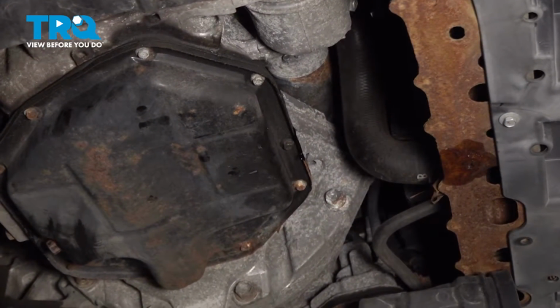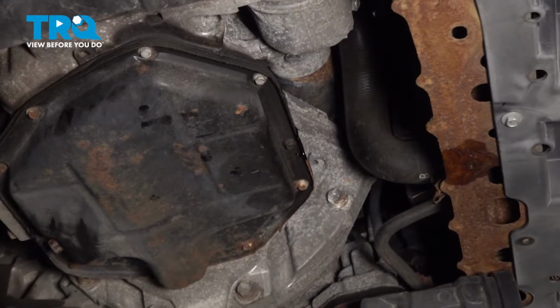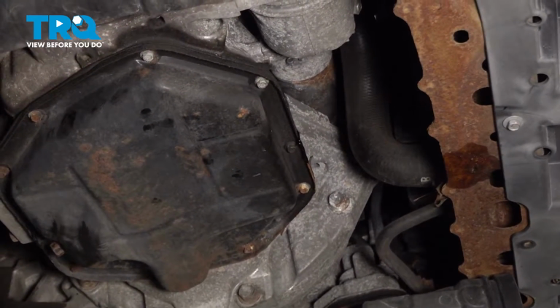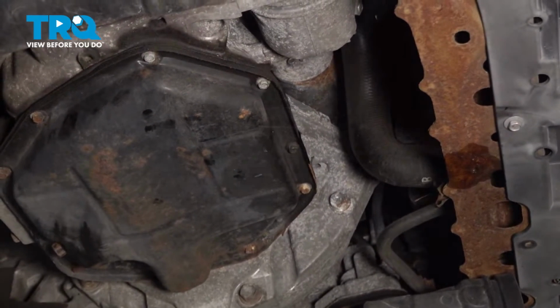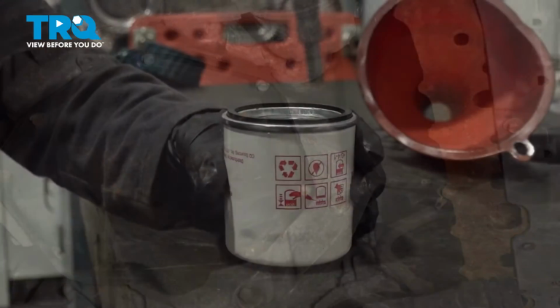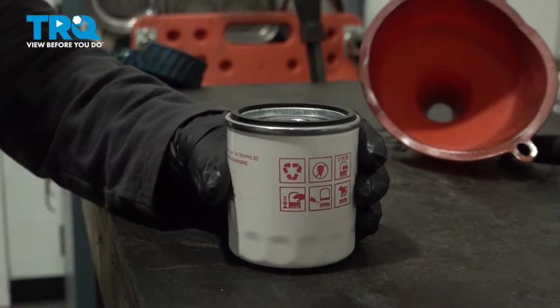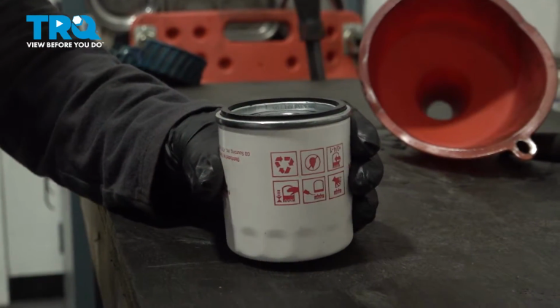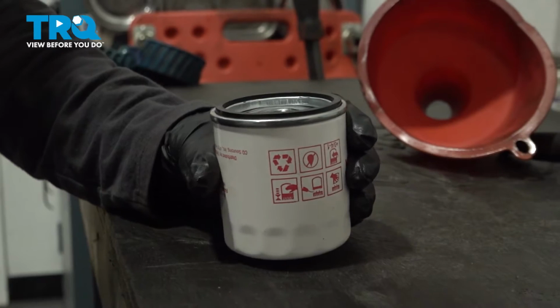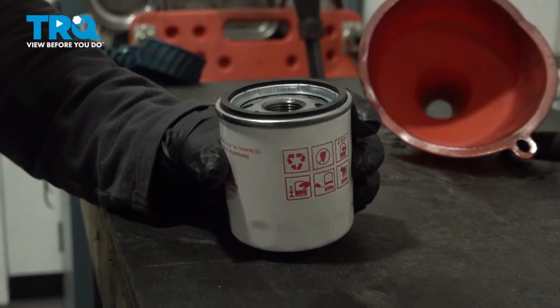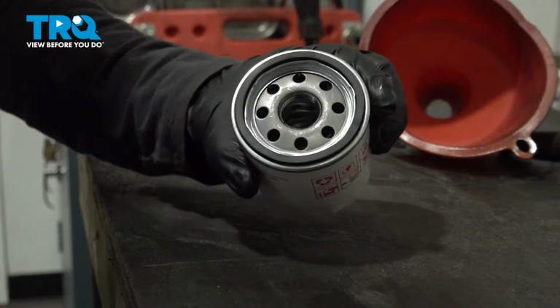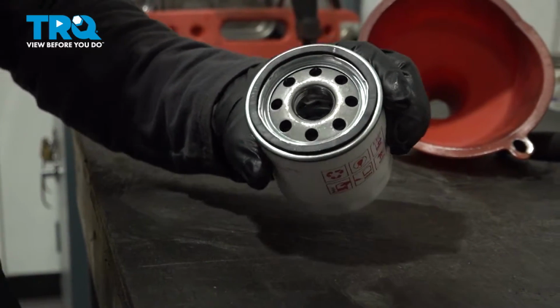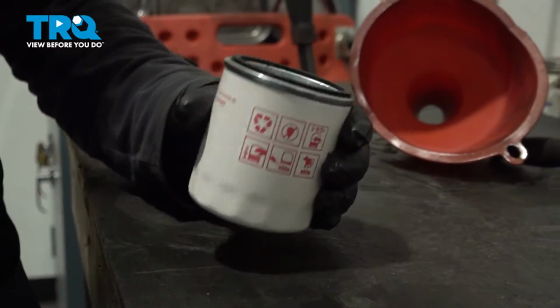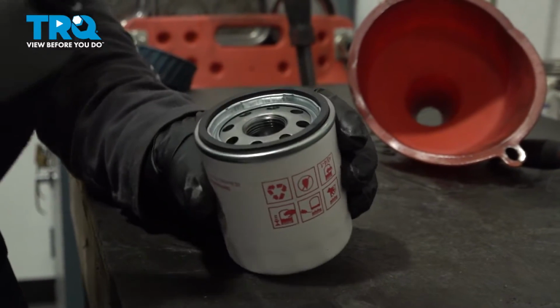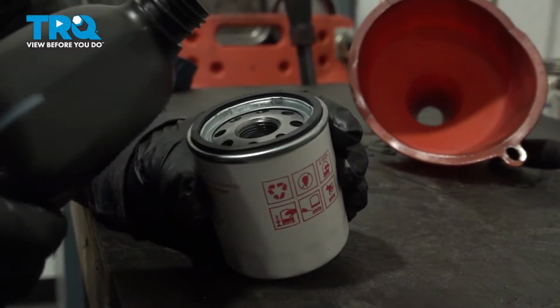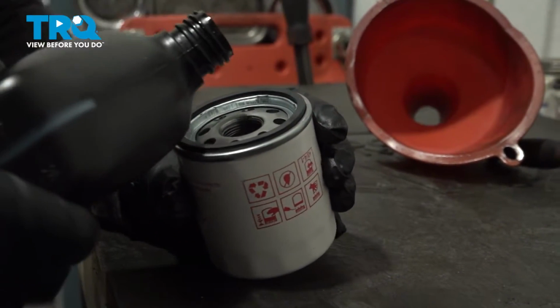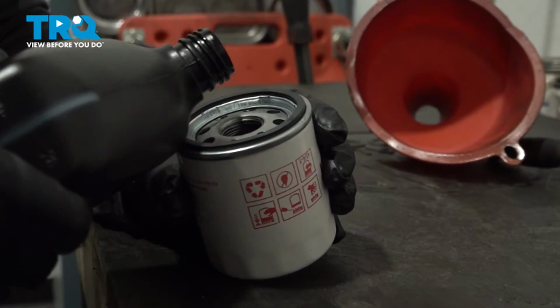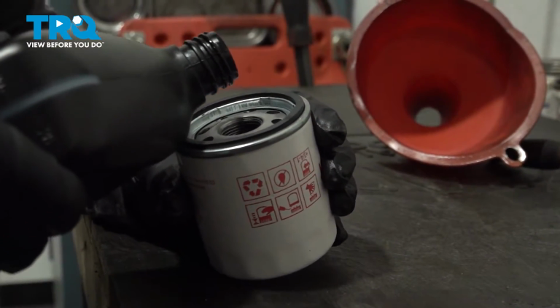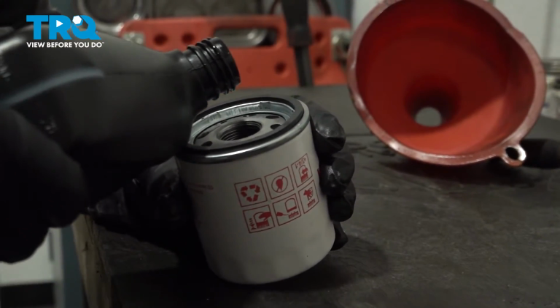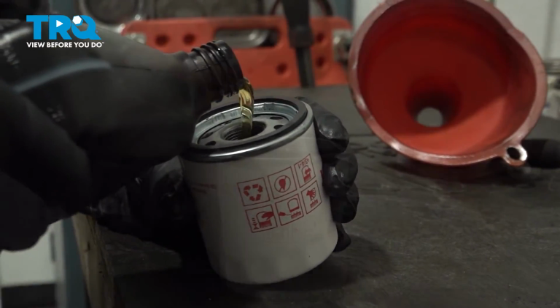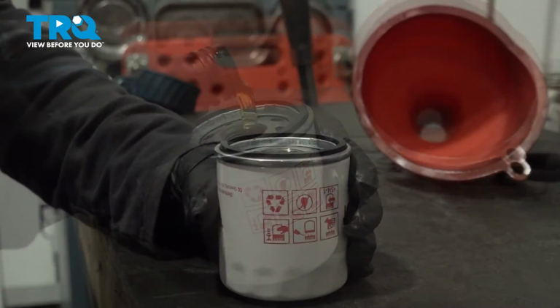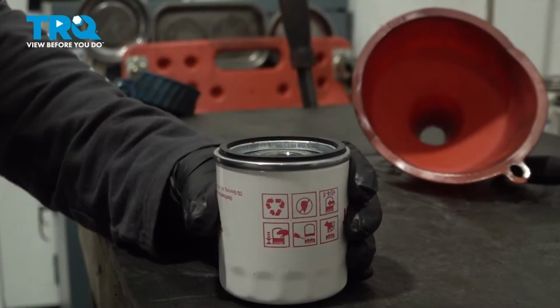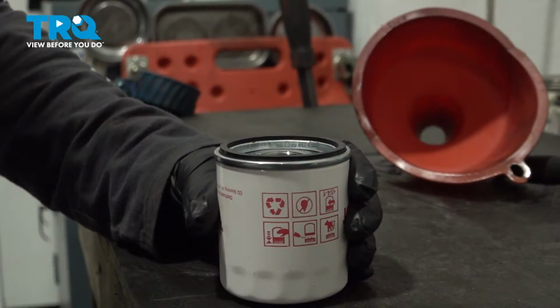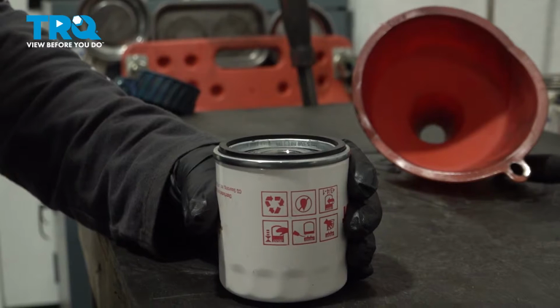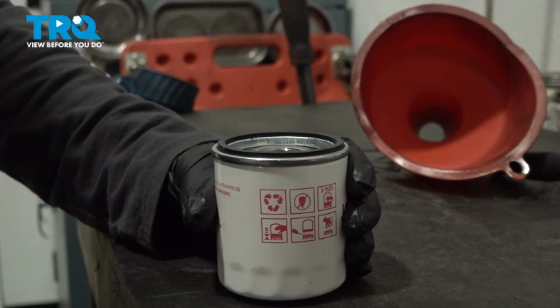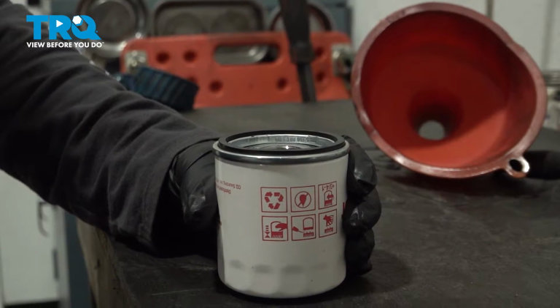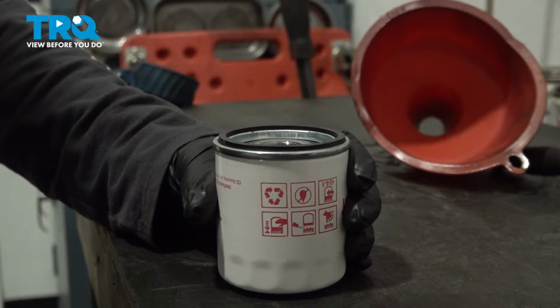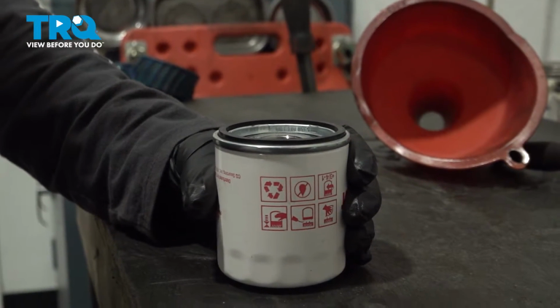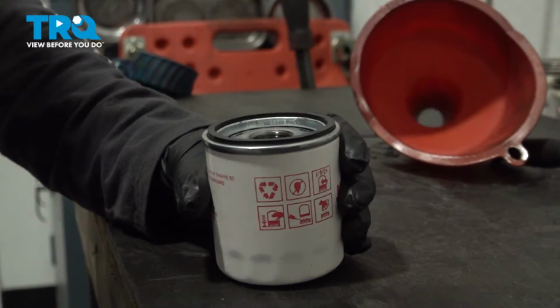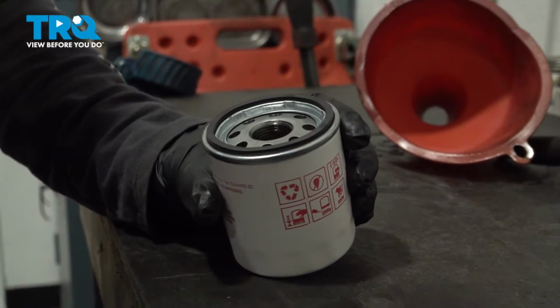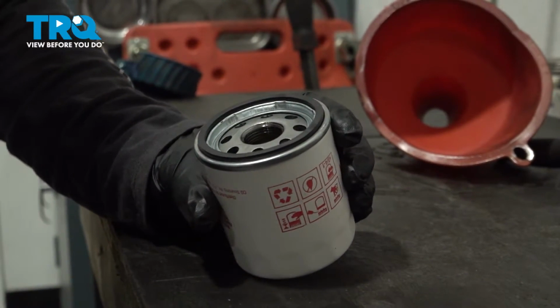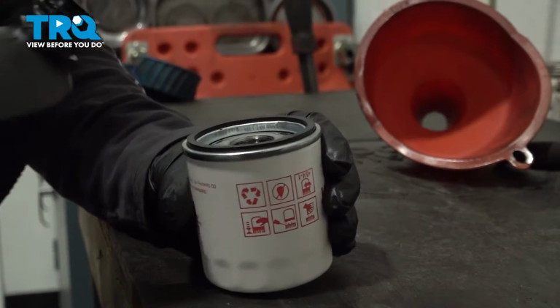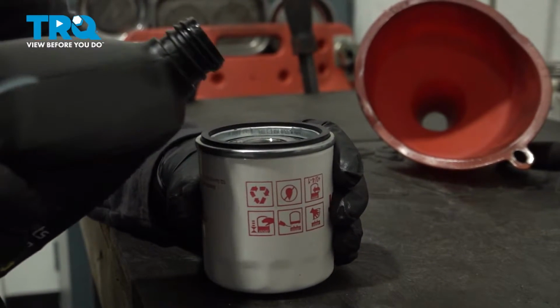I'm going to let that drip for a little bit, and while that drips, I'm going to prep my new oil filter. With the new oil filter, I'm going to prep it with oil before I install it — let it settle down and then I'm just going to keep topping it off.